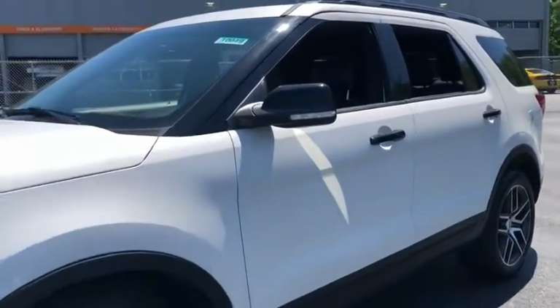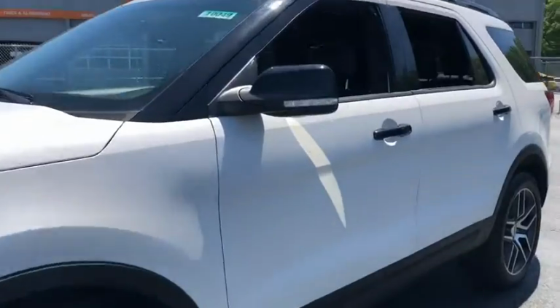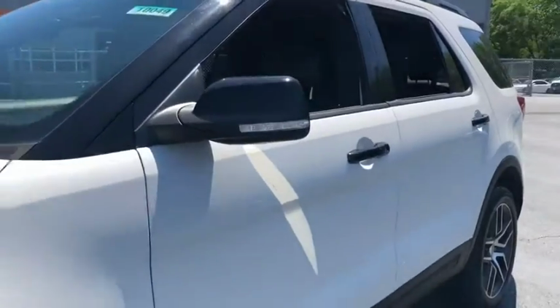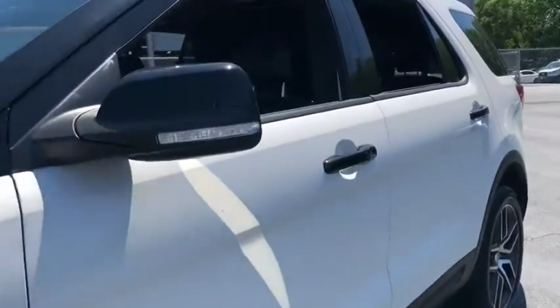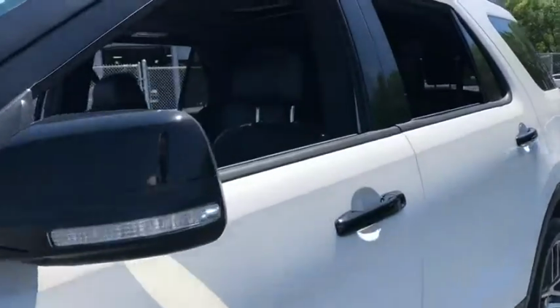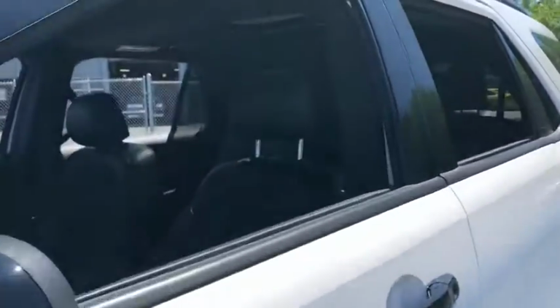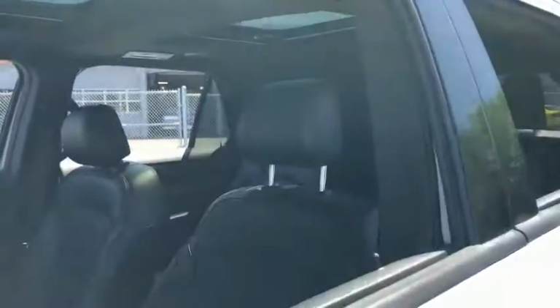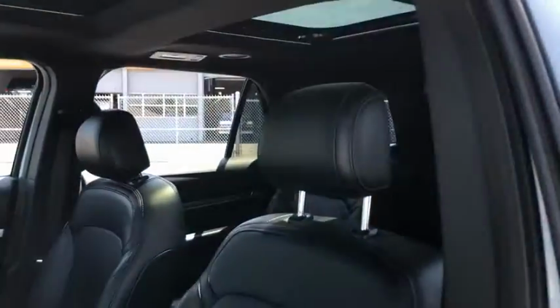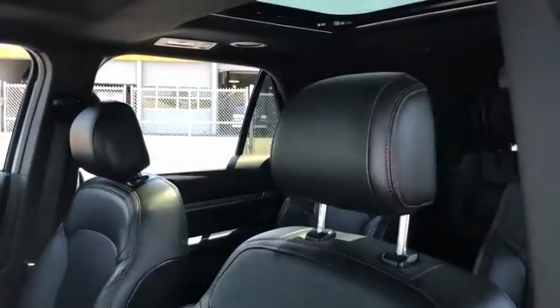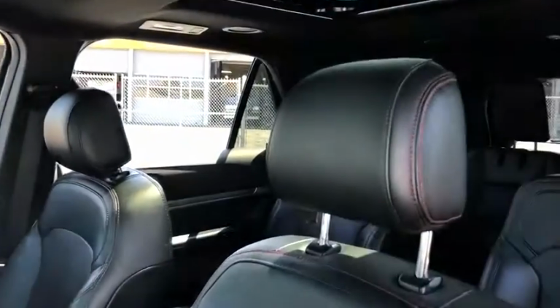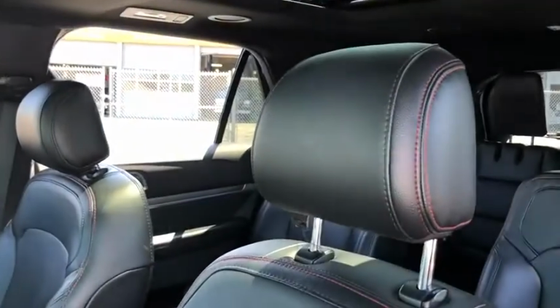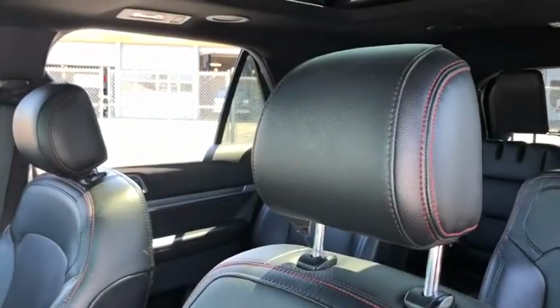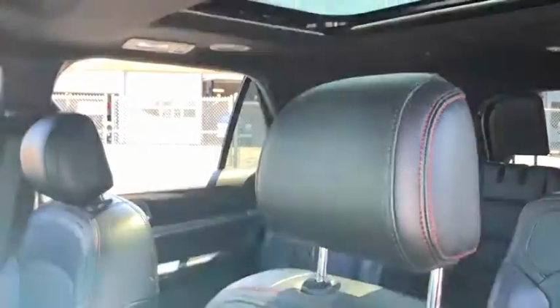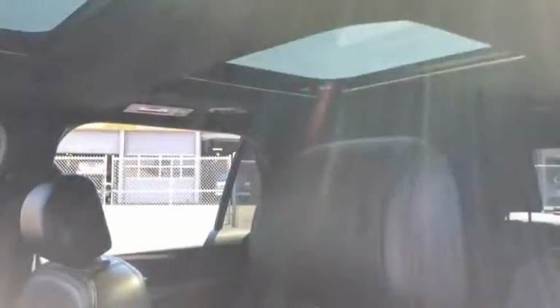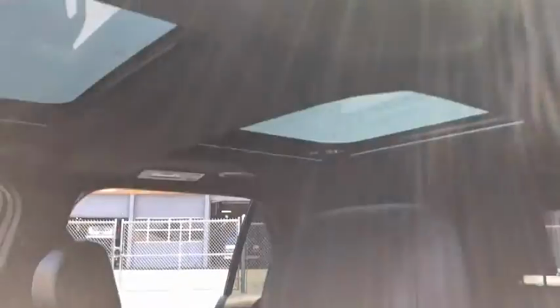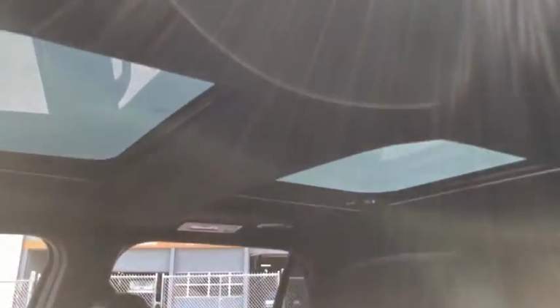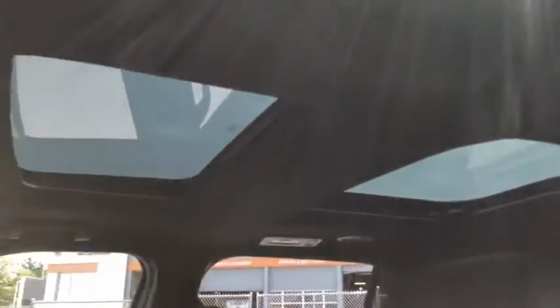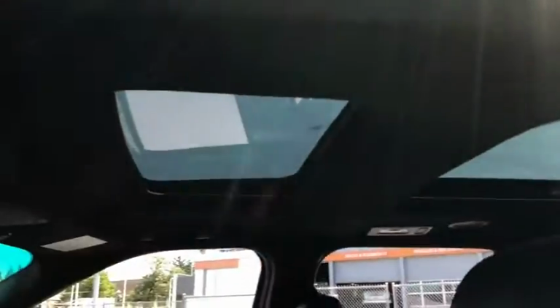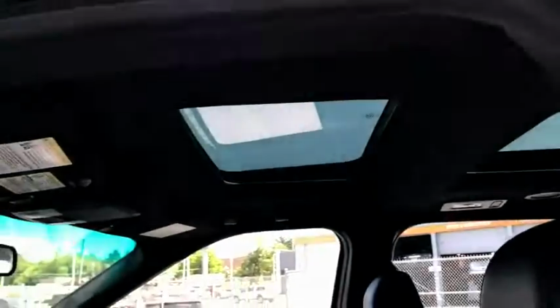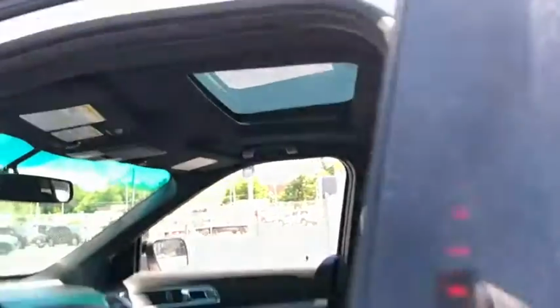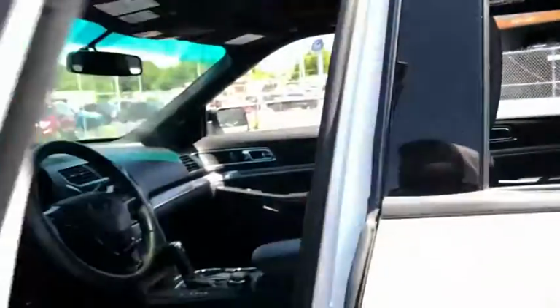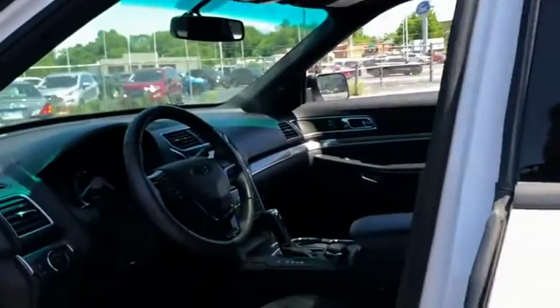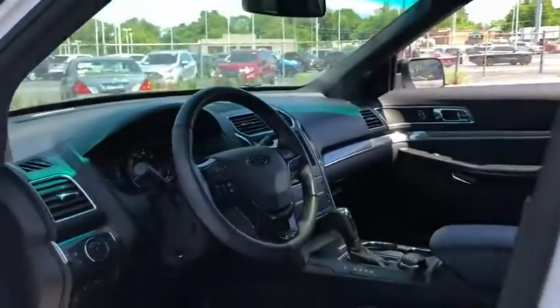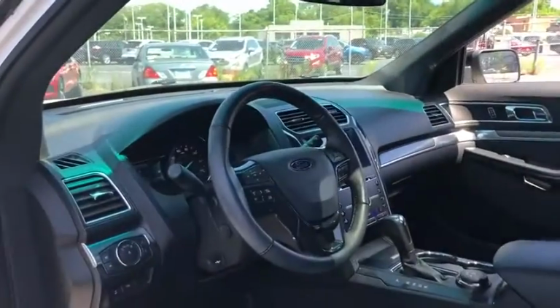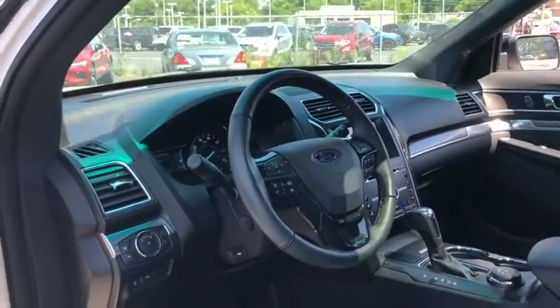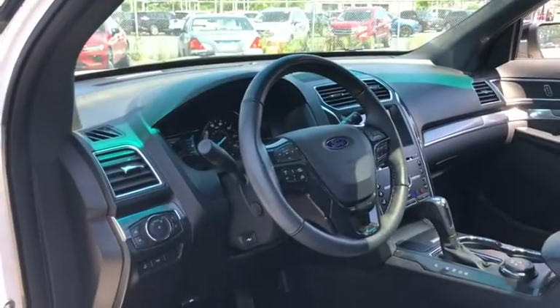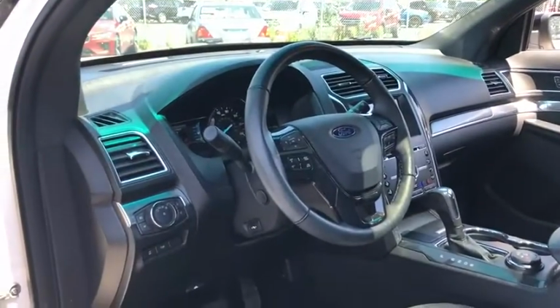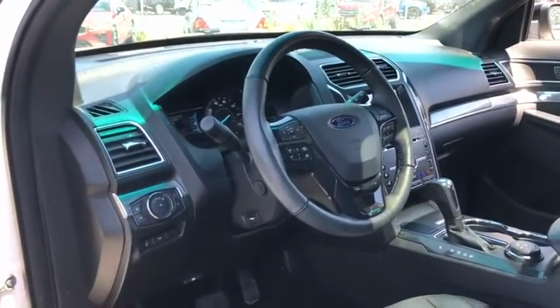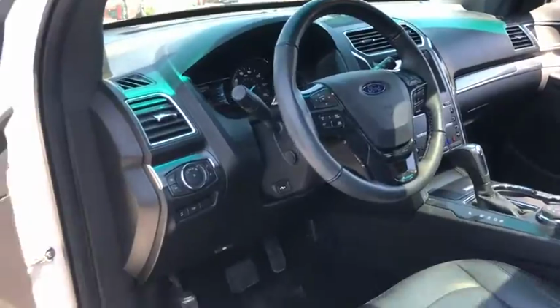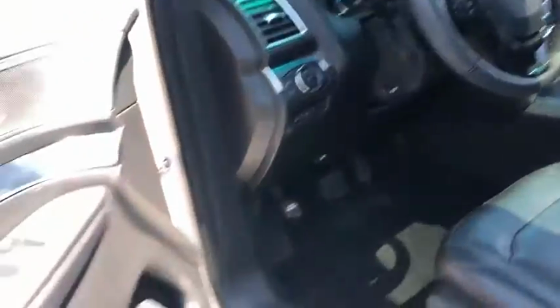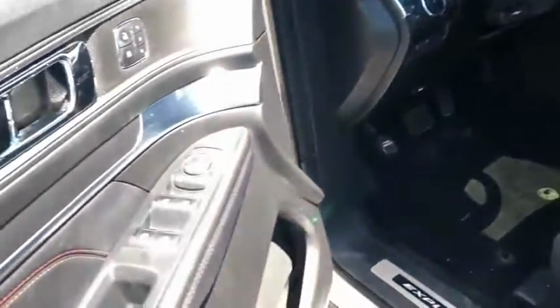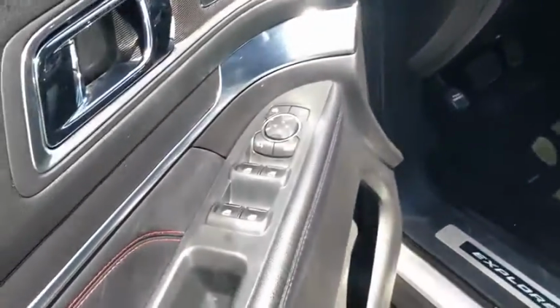Power liftgate, power passenger seat, navigation system, traction control, dual airbags, leather-wrapped steering wheel, power steering, alloy wheels, four-wheel disc brakes, universal garage door opener.